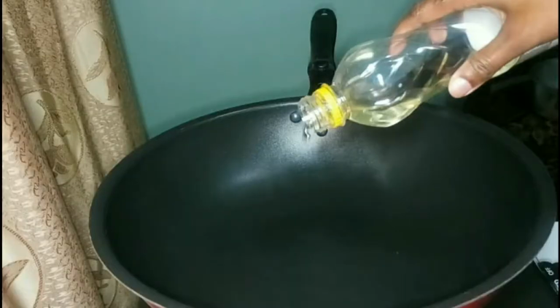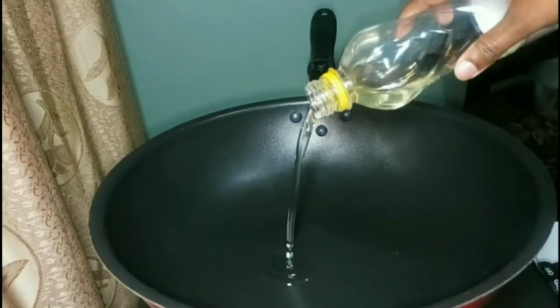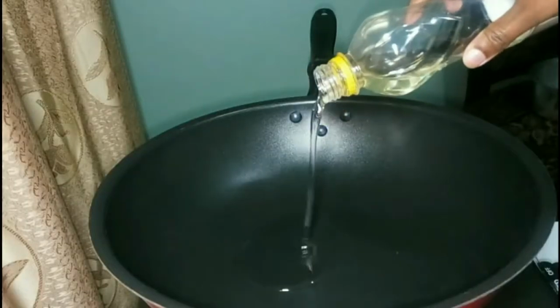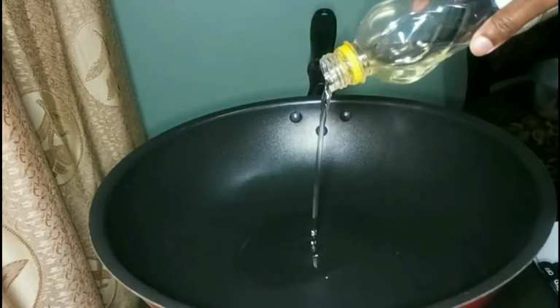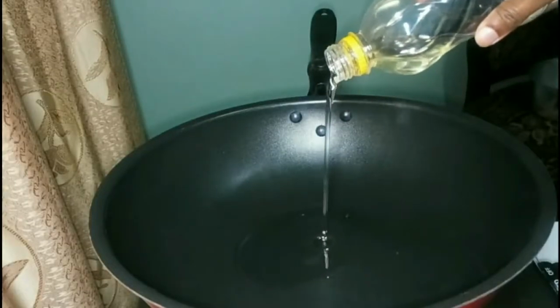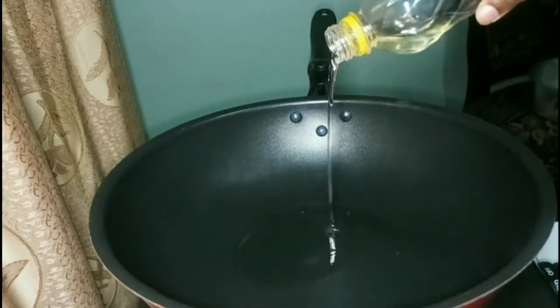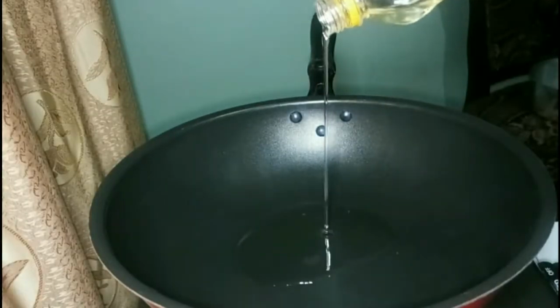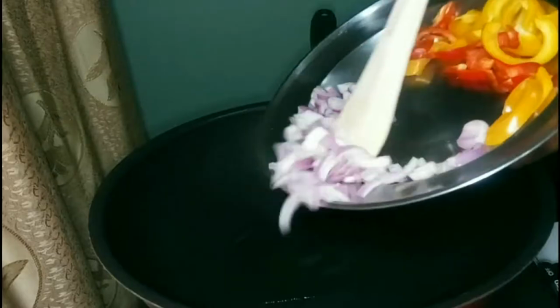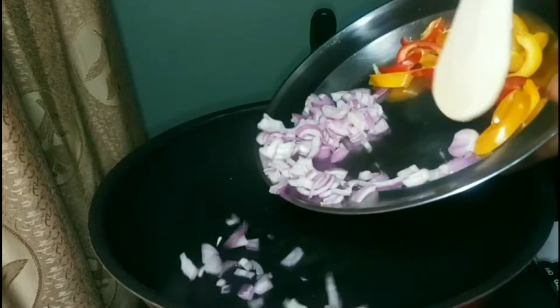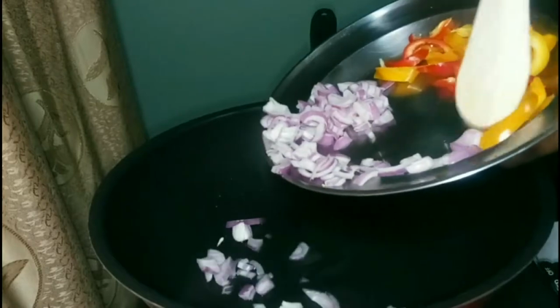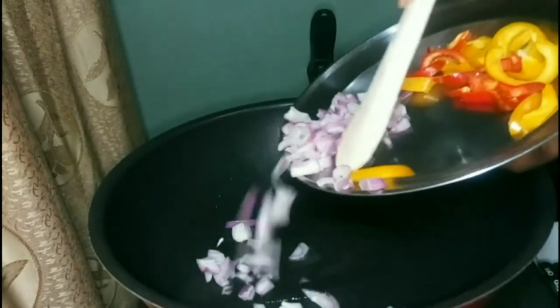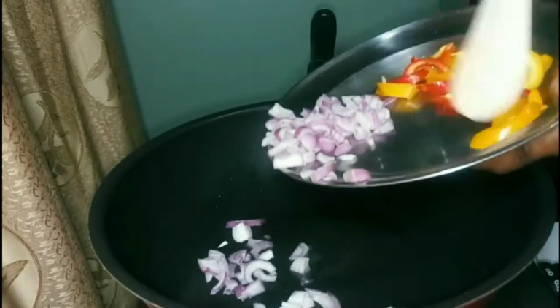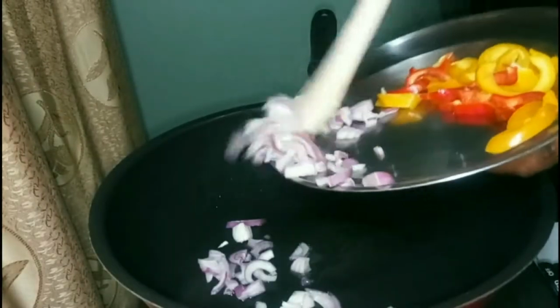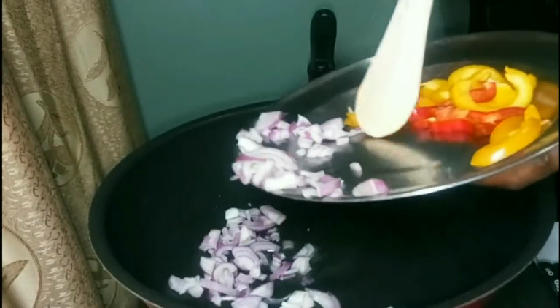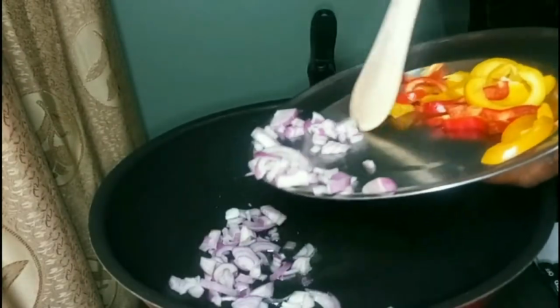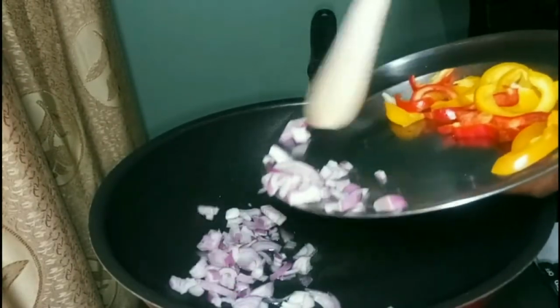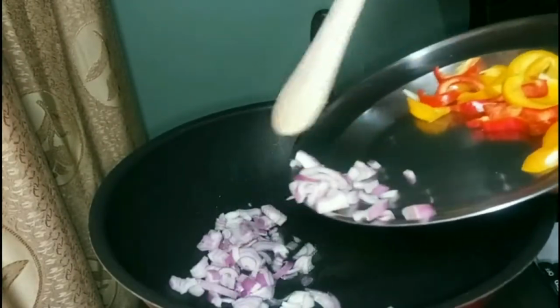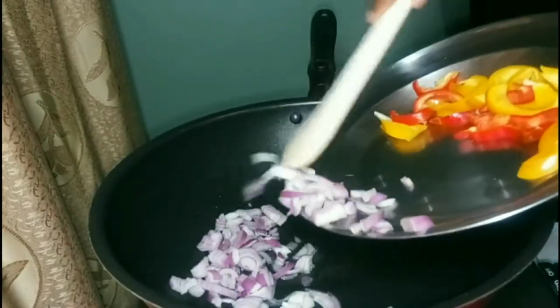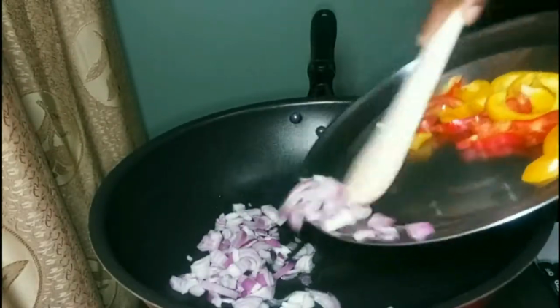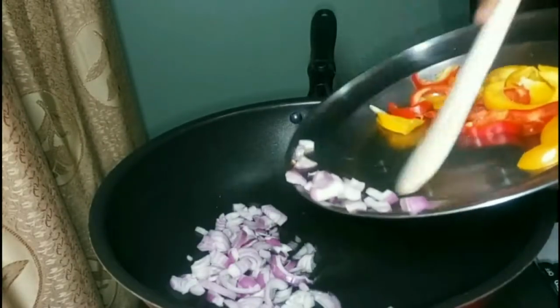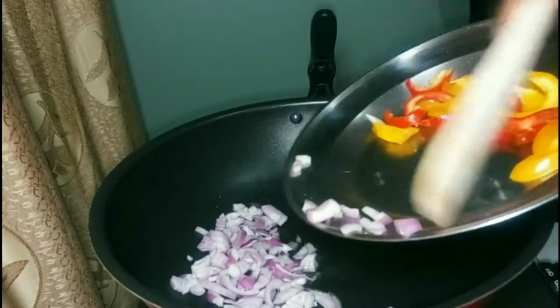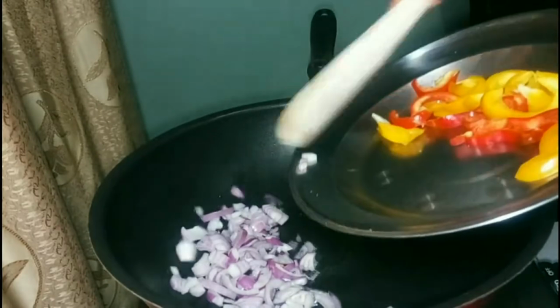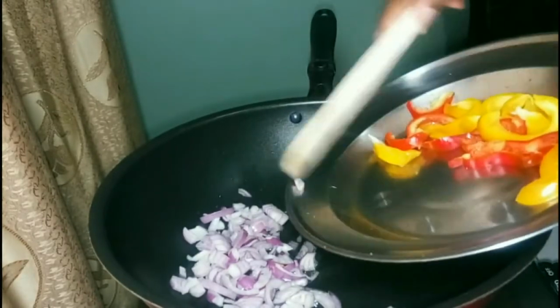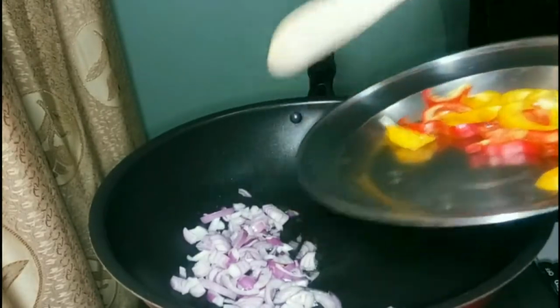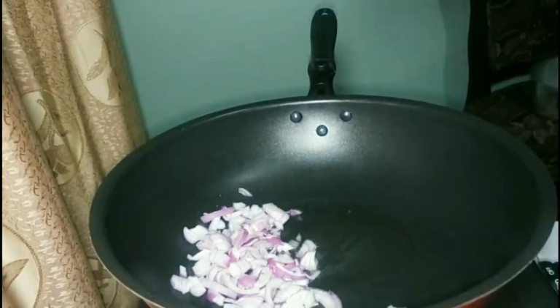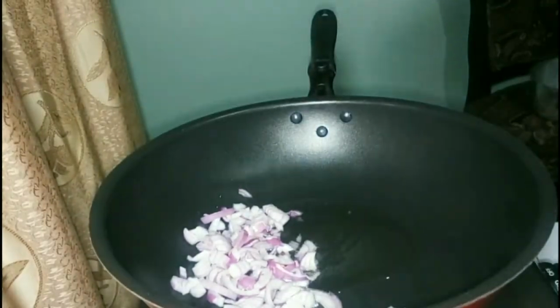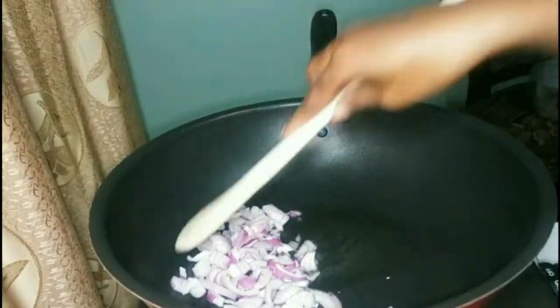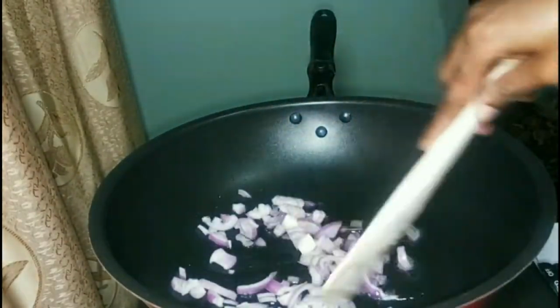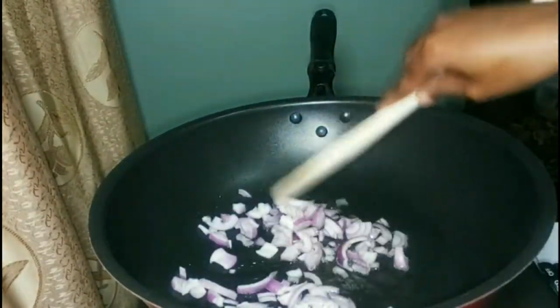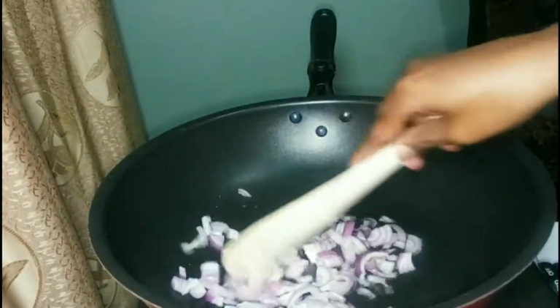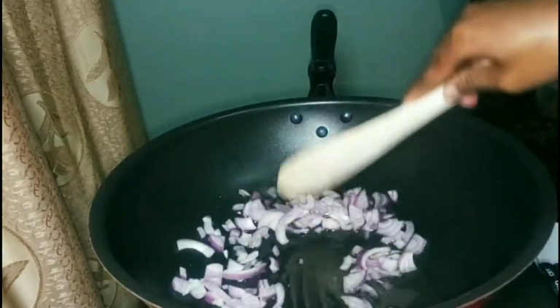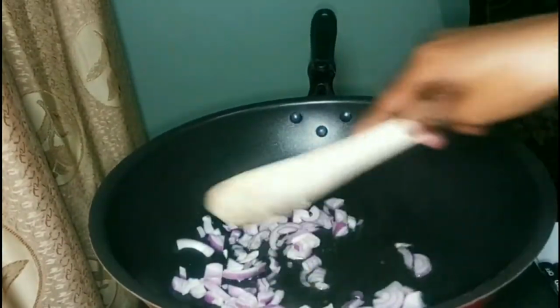Add oil to a pan, then add chopped onions and fry them till they are translucent or slightly brown and caramelized — that's what adds the flavor.